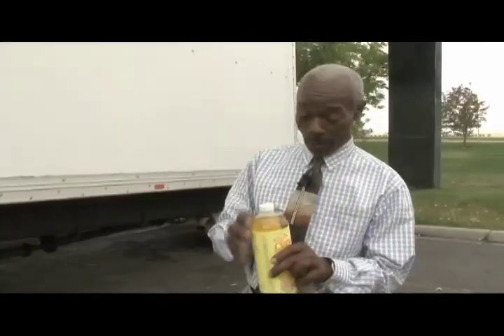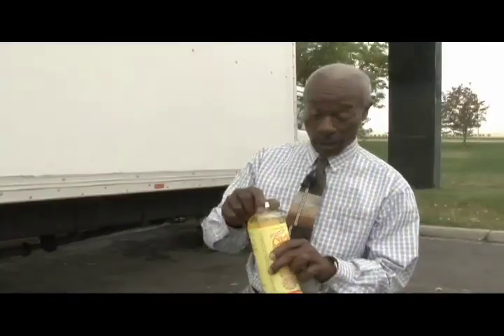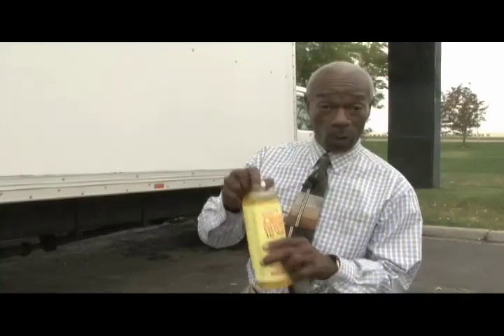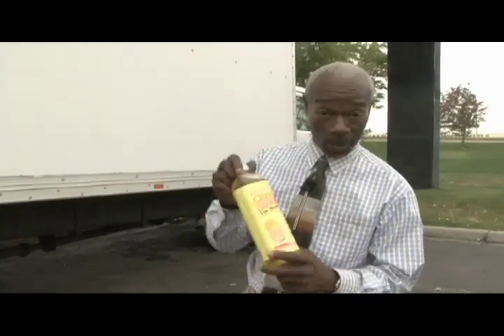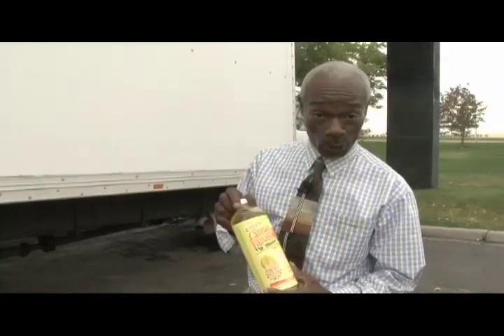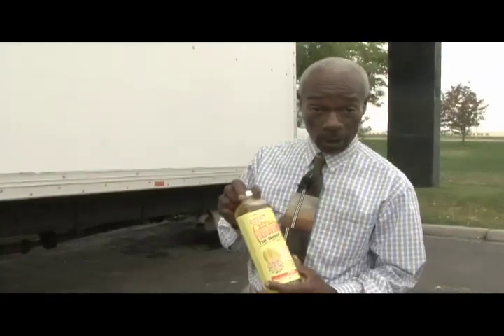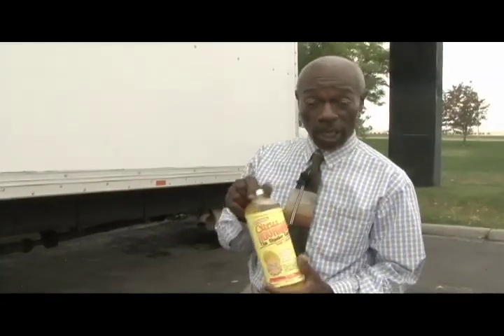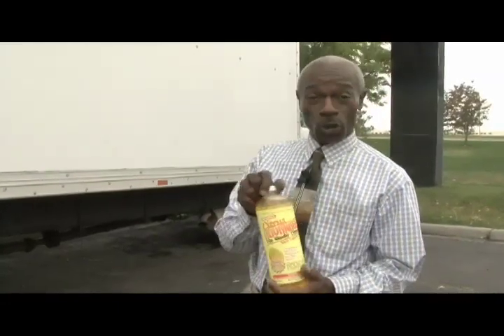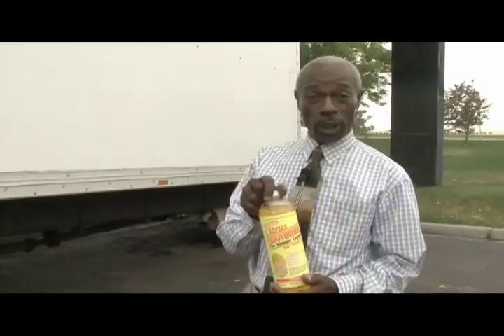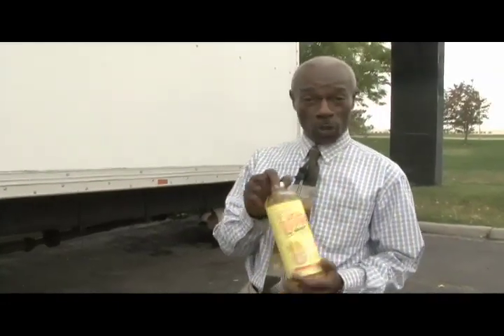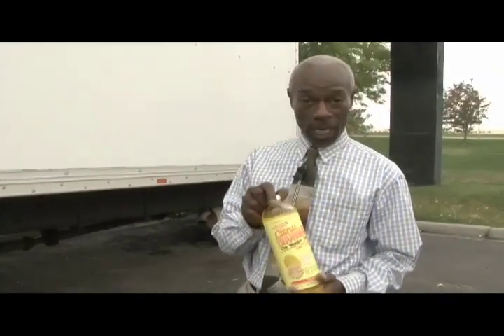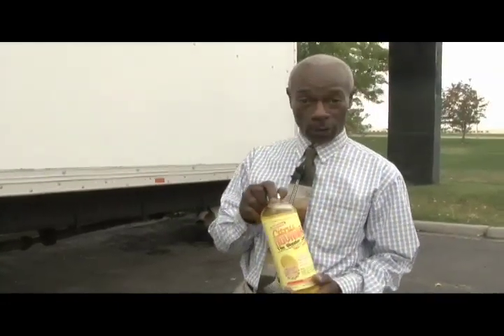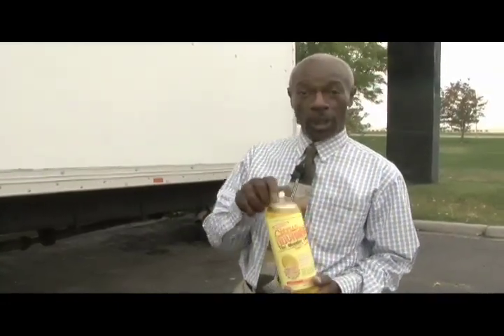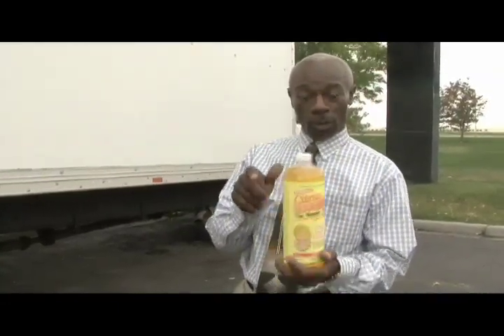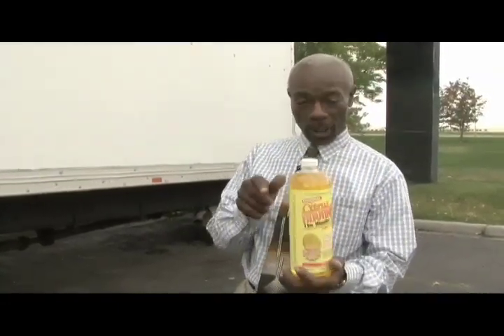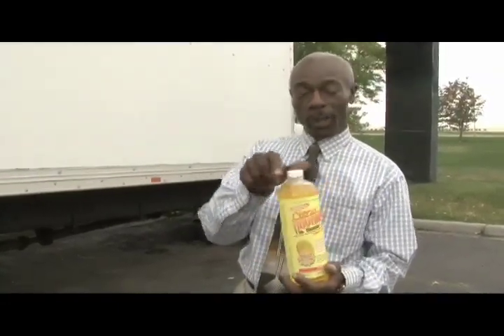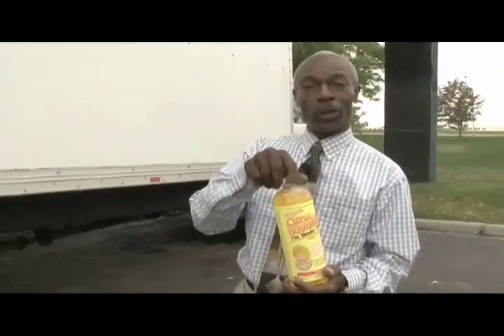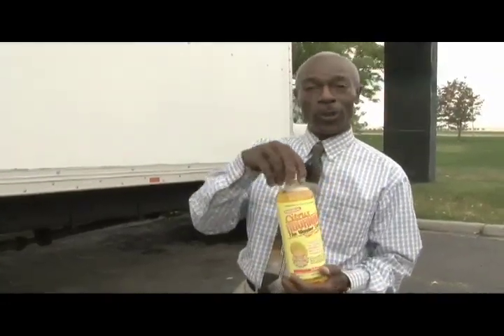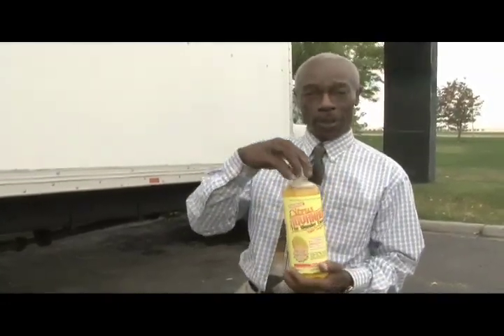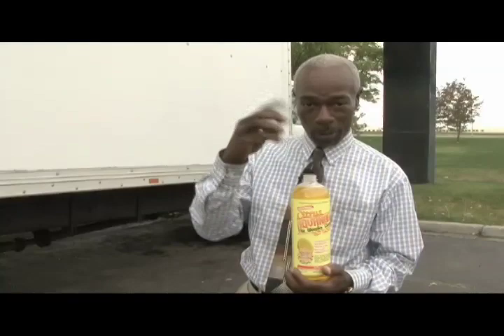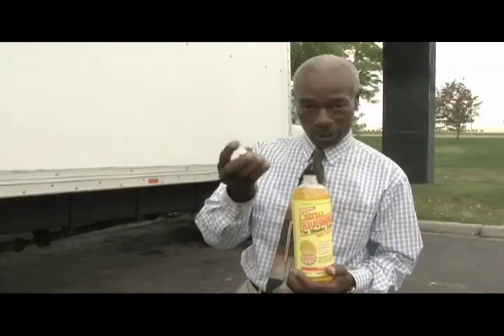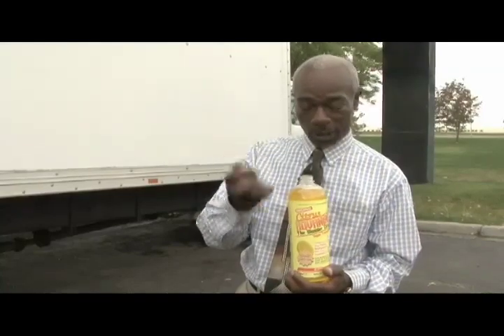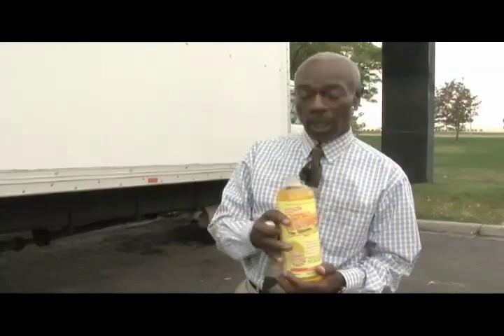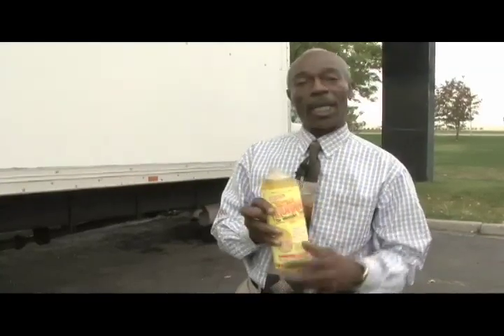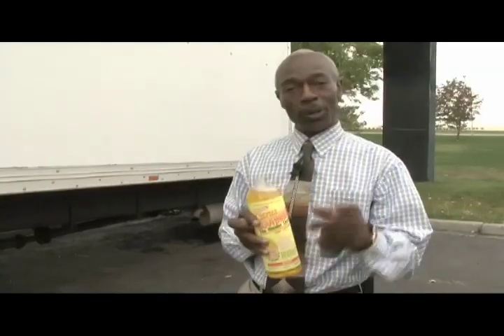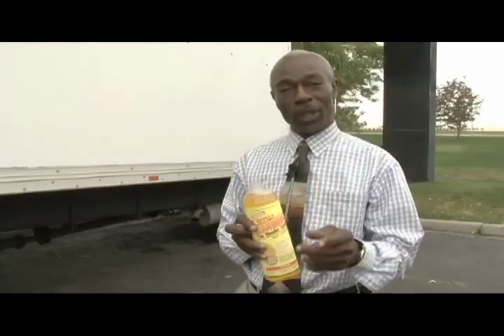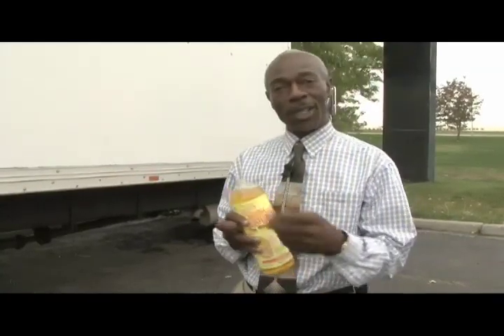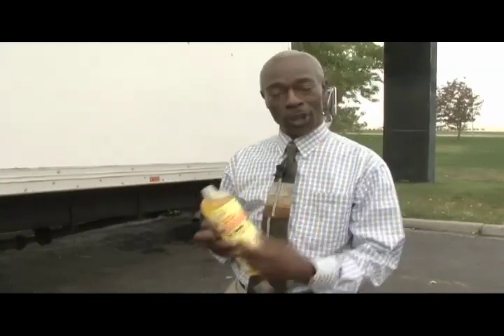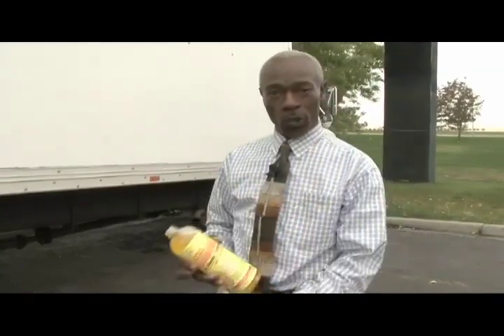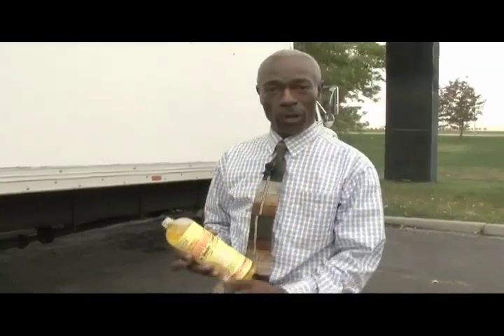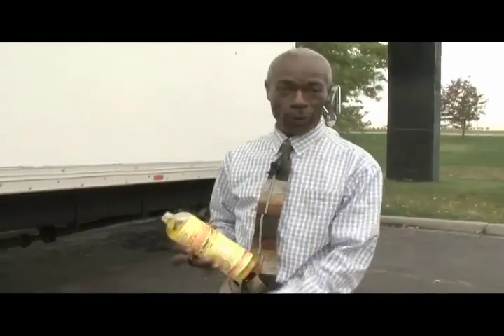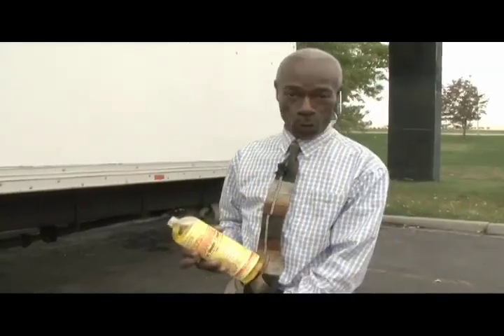Basically what I'll be using is a 20 to 1 dilution. So basically what I'm going to do is I'm going to mix the cleaner and I'll demonstrate how it takes the rust right off this chrome.